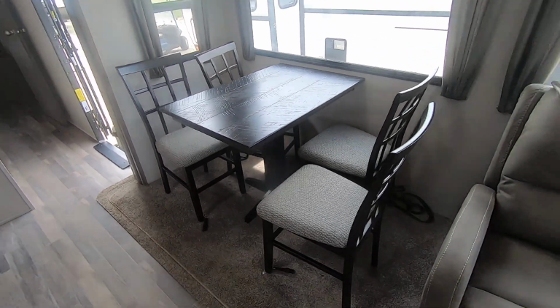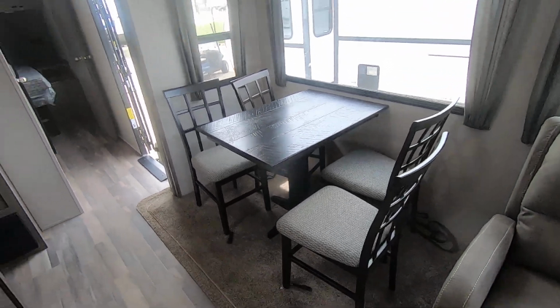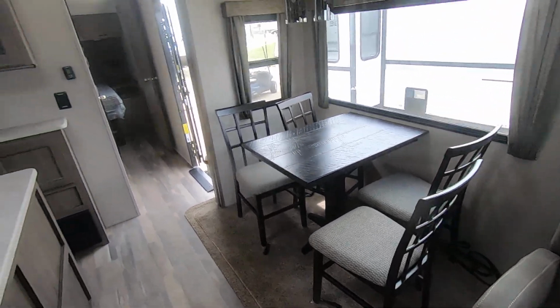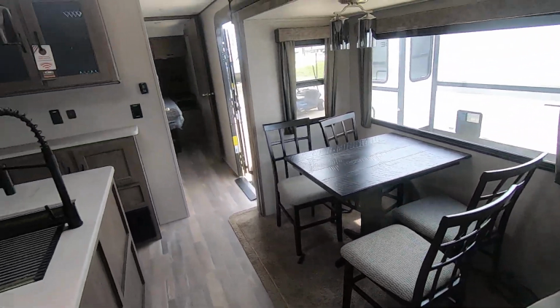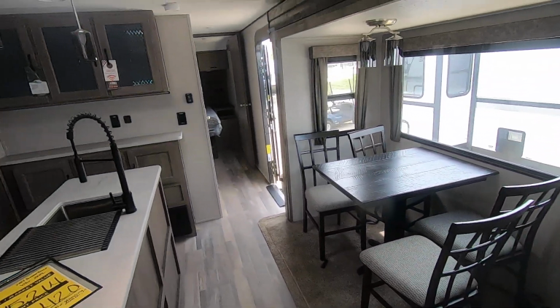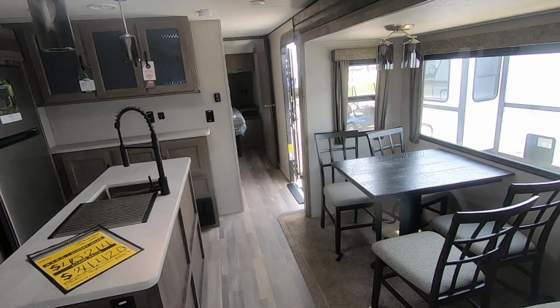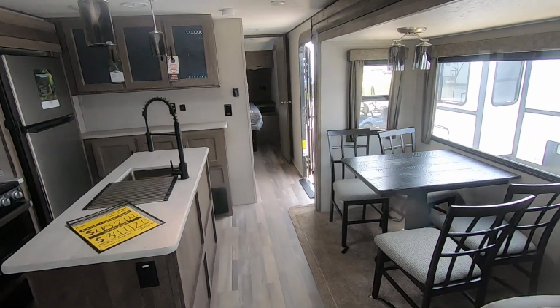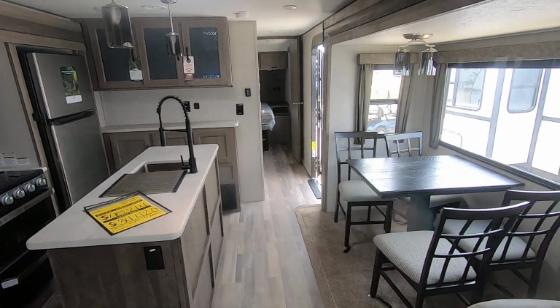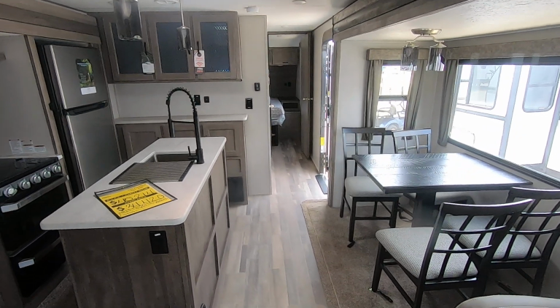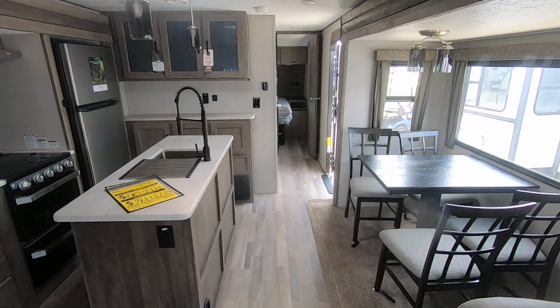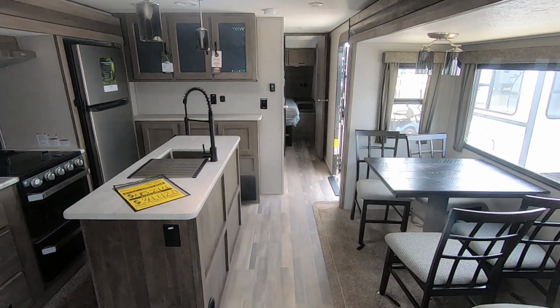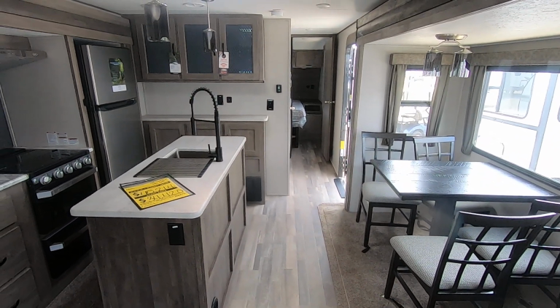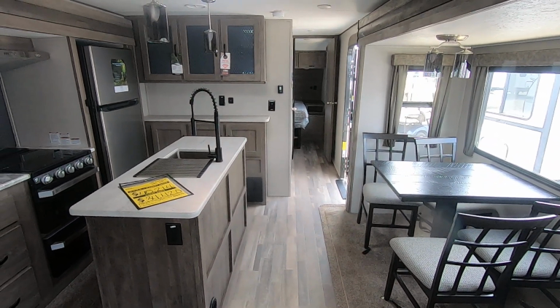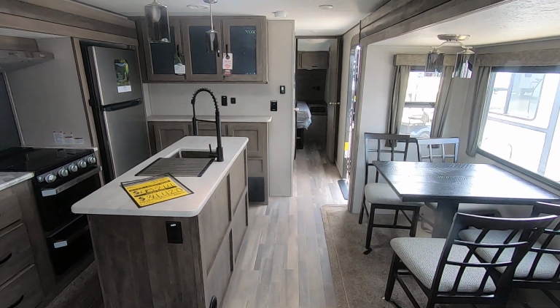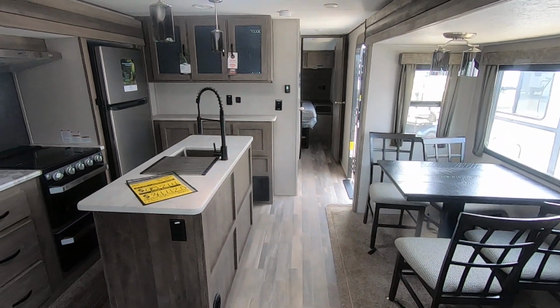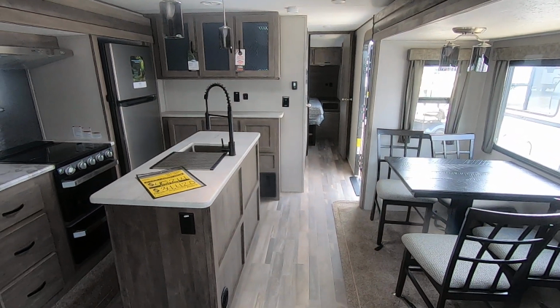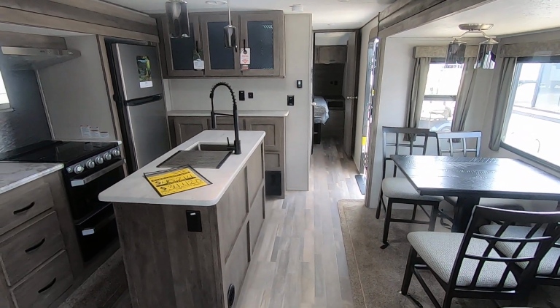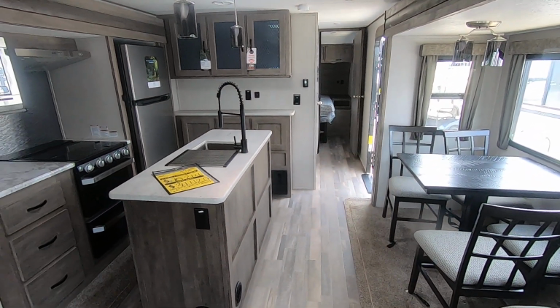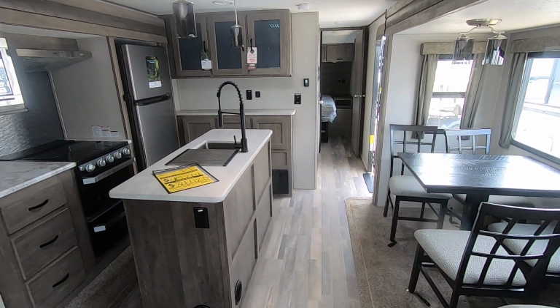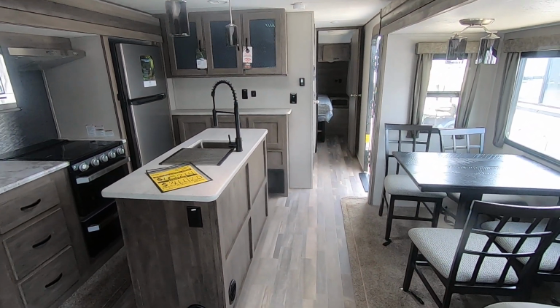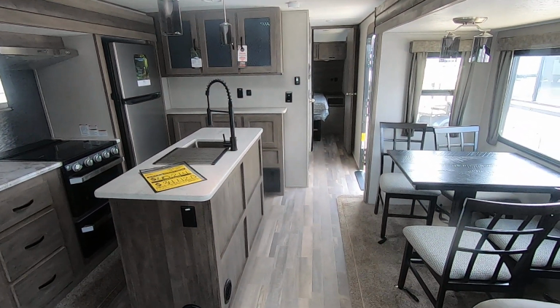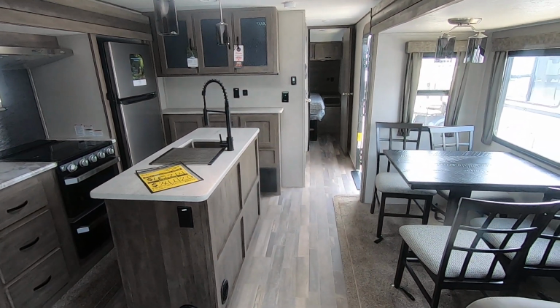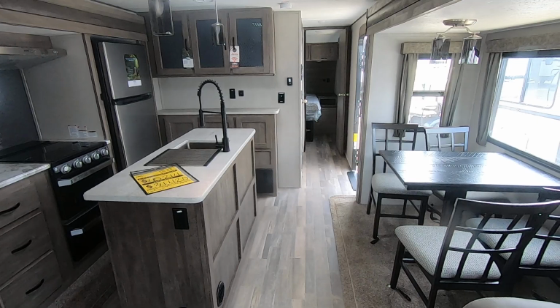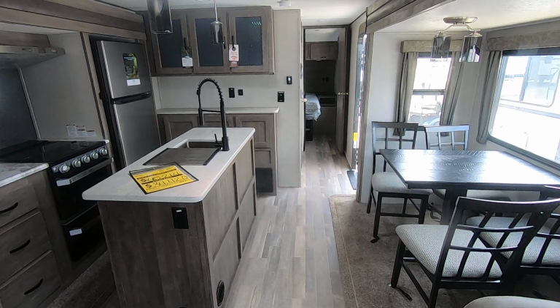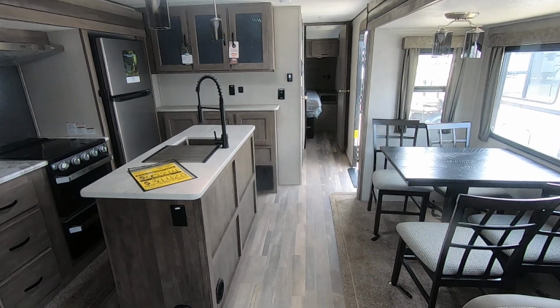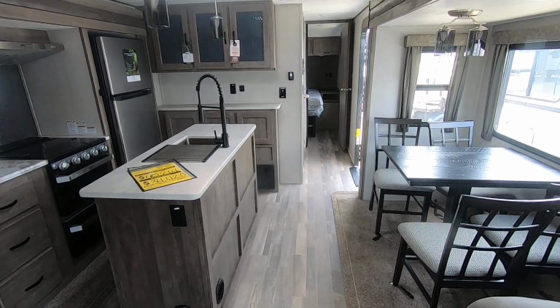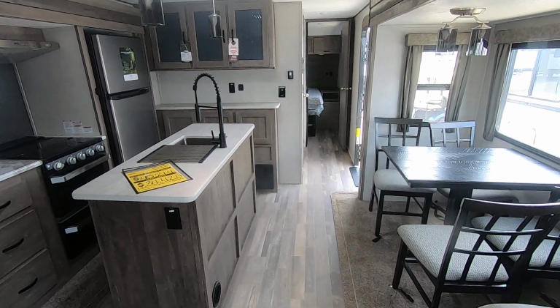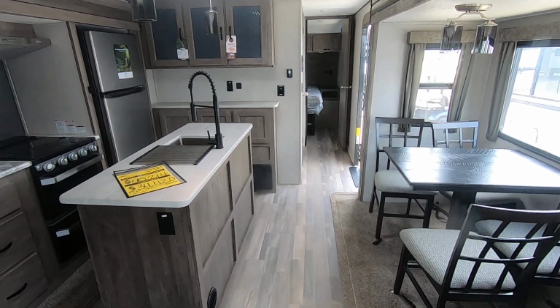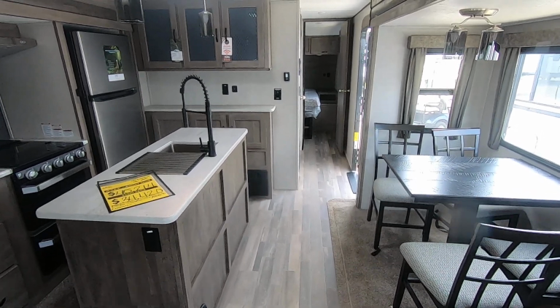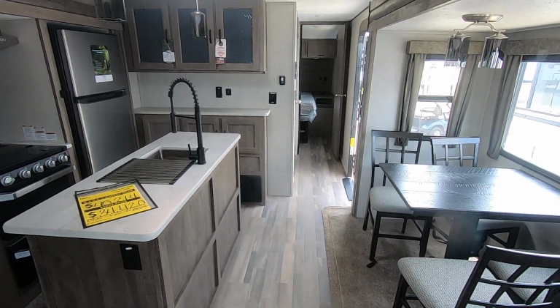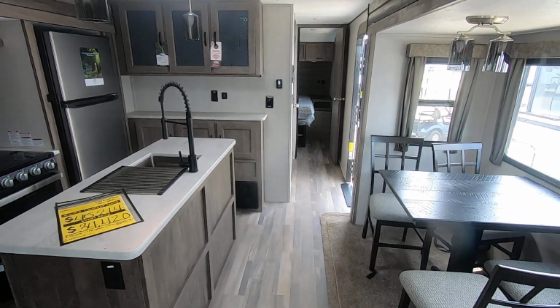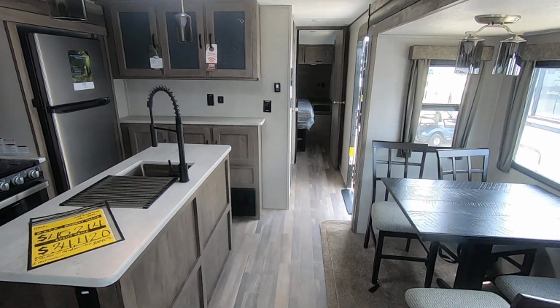Once again, this beautiful unit is a 2021 Forest River Vibe 28RL rear living model. Thank you for watching today — please come out and take a look at this one. Thanks again.